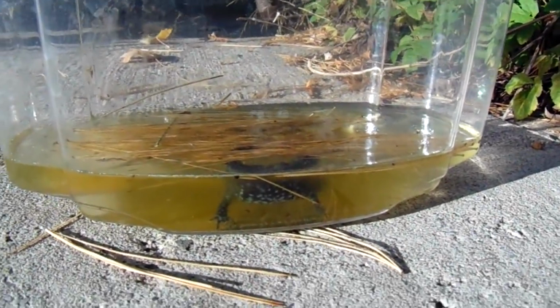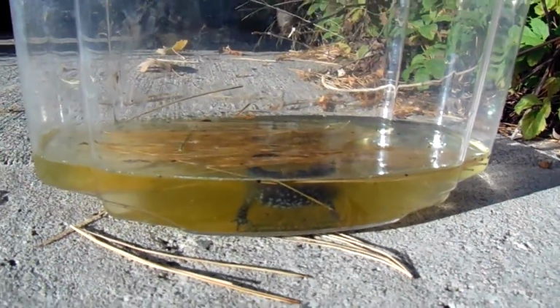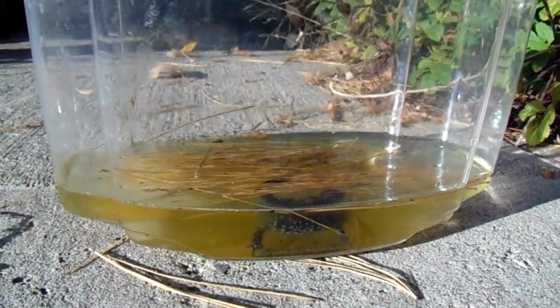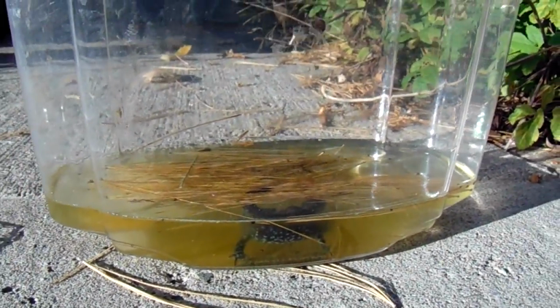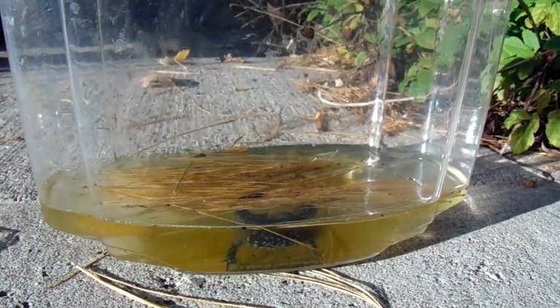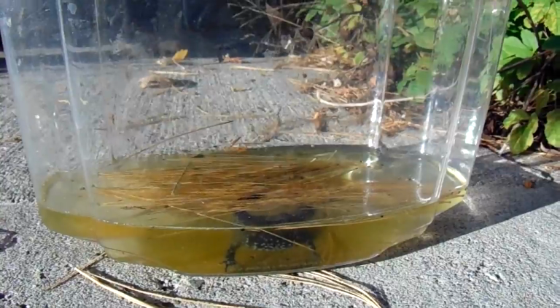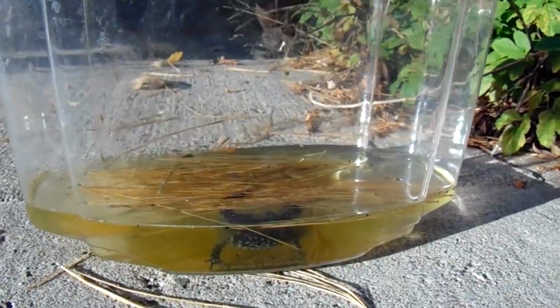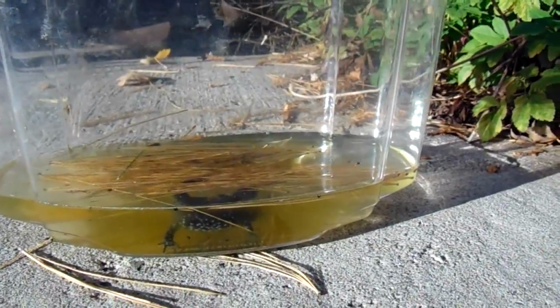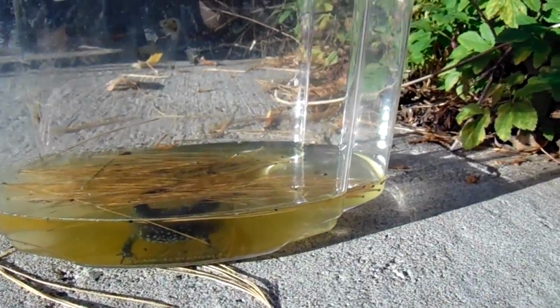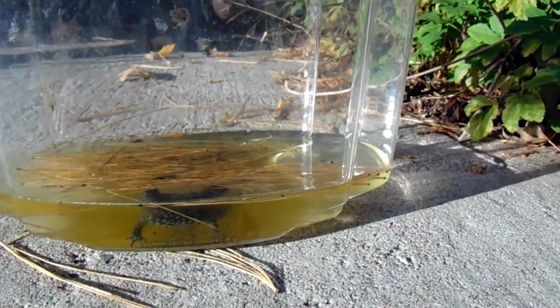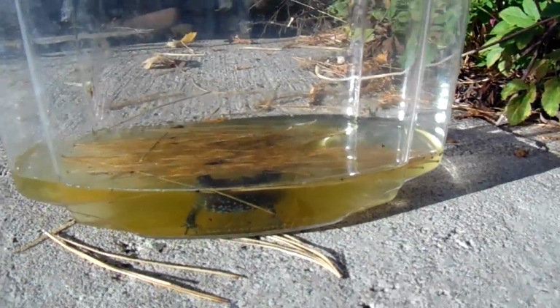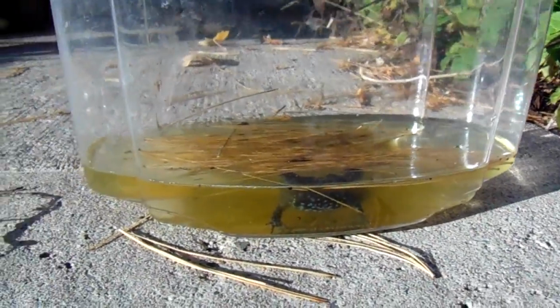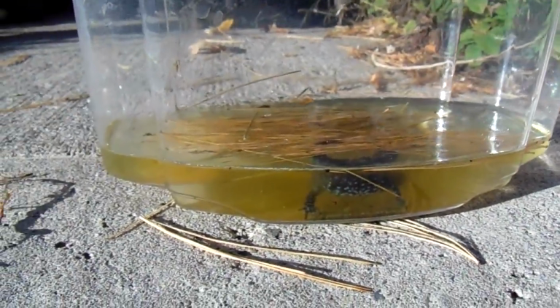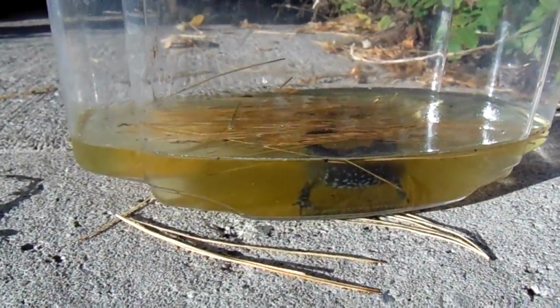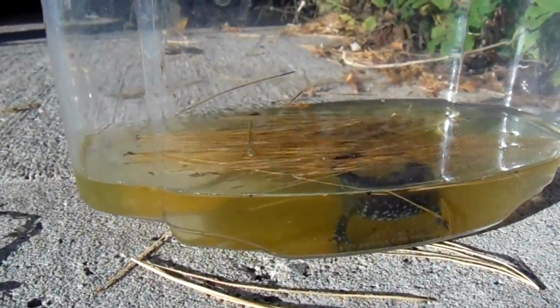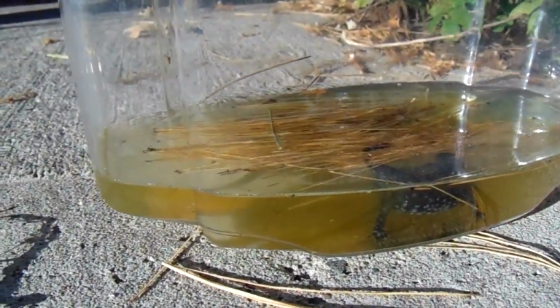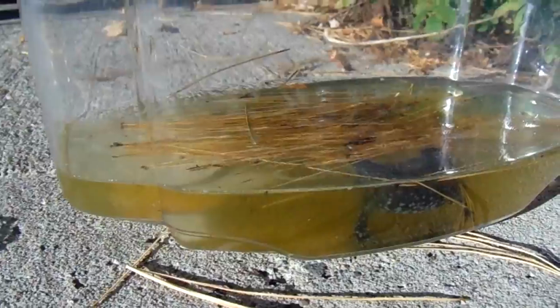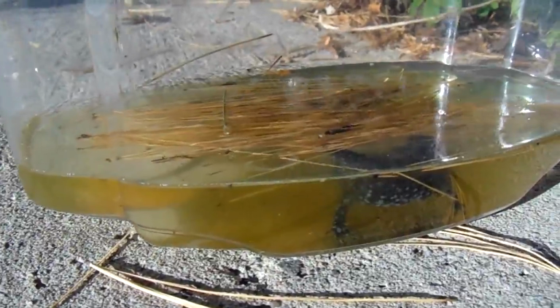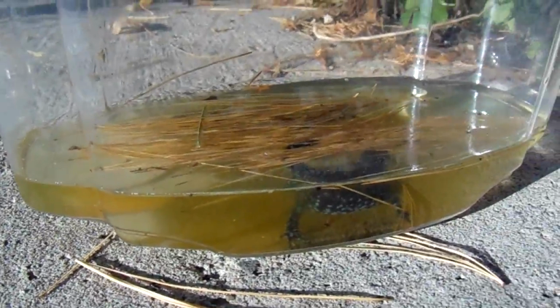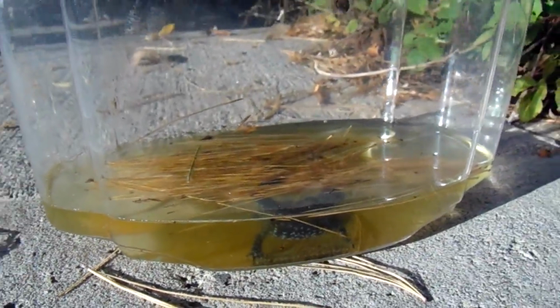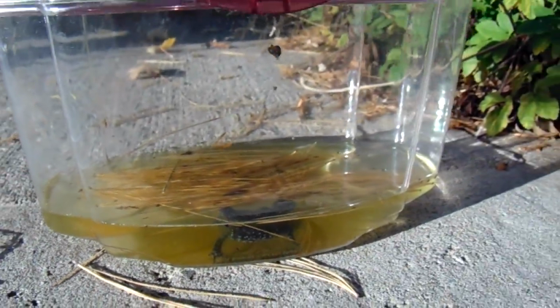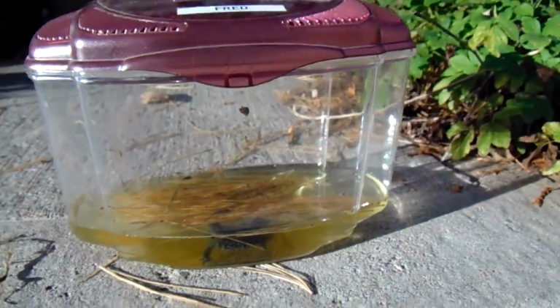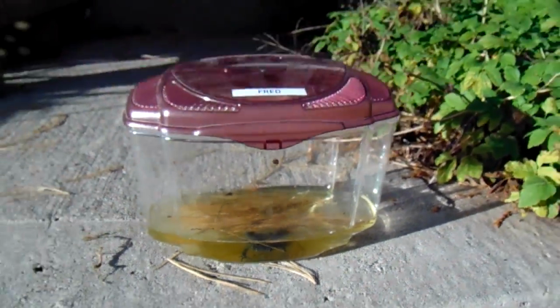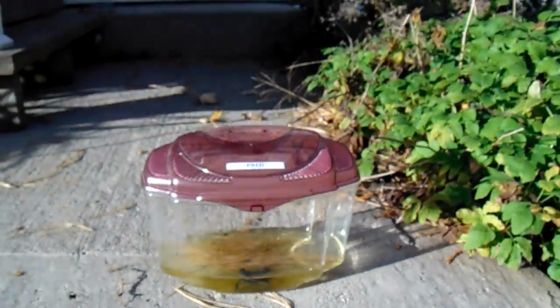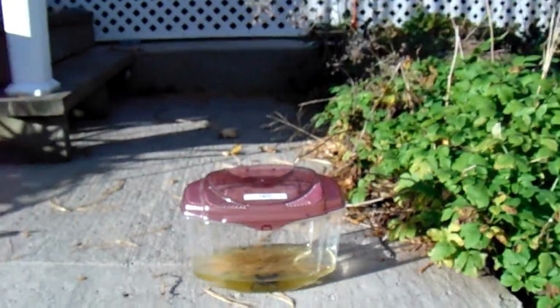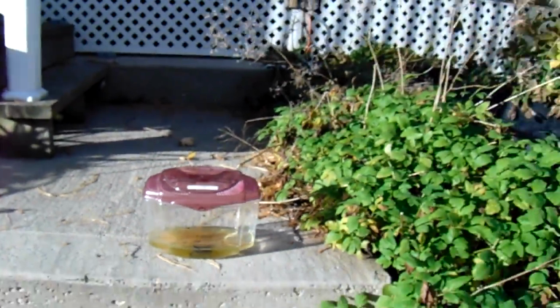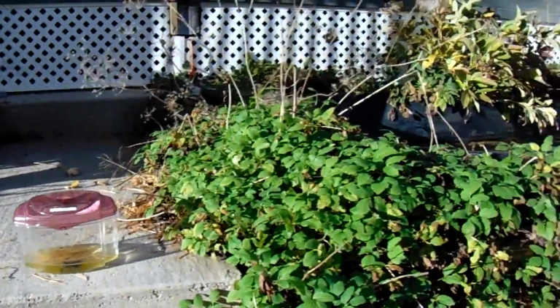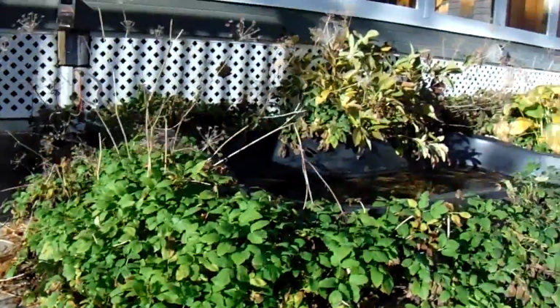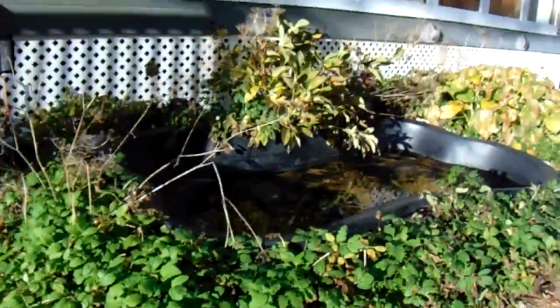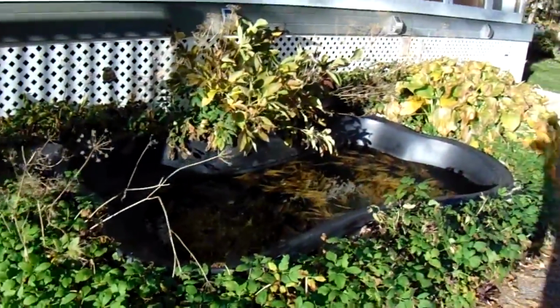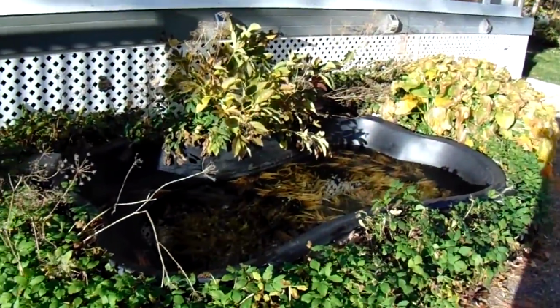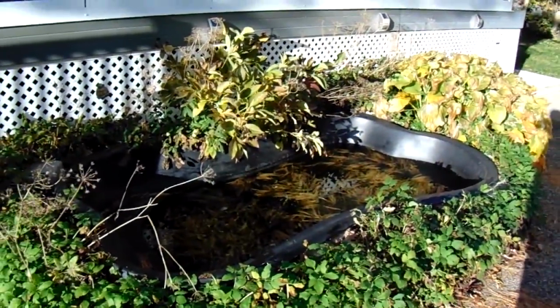She did confirm that it is a Jefferson salamander. You can see the spots there on him. We're just waiting to hear back from her on what to do with him — whether to put him back into the pond, though we usually drain this pond every year.